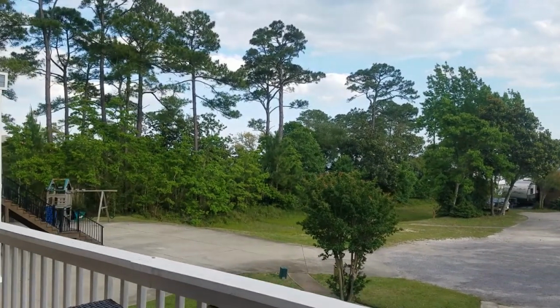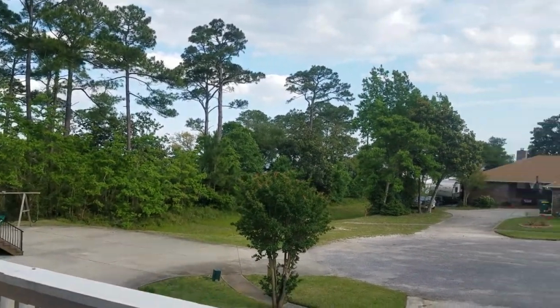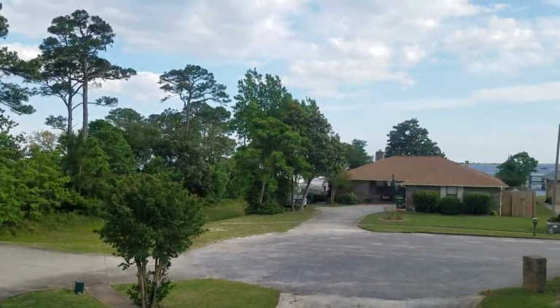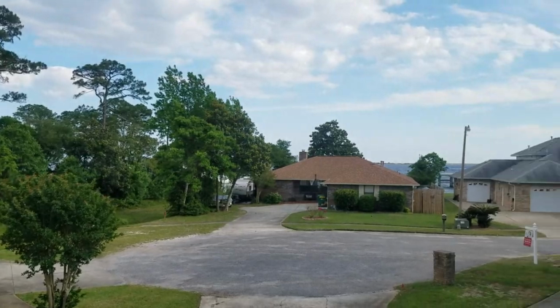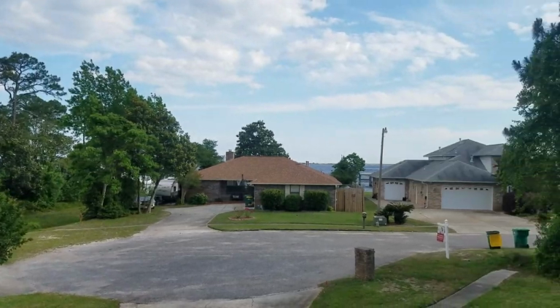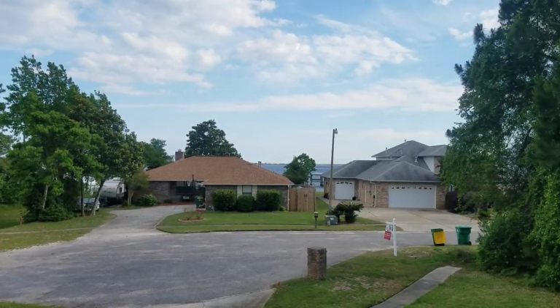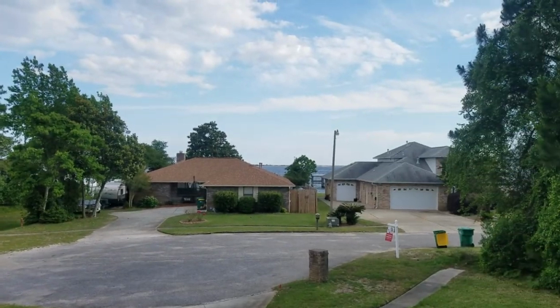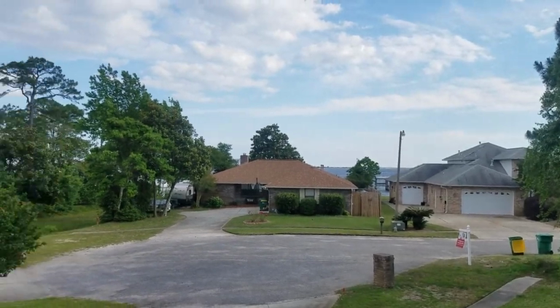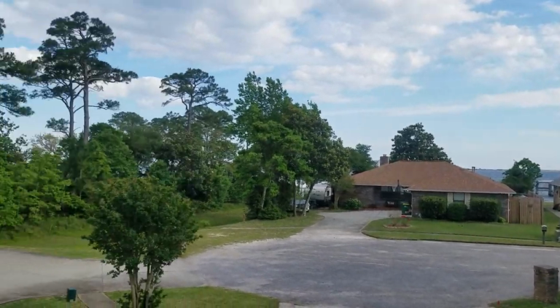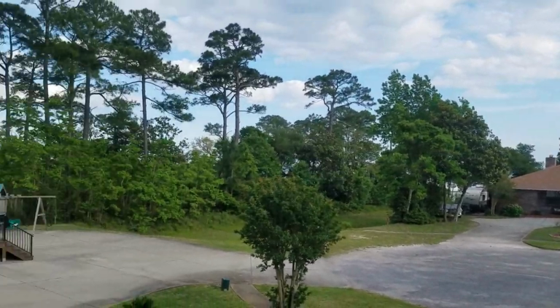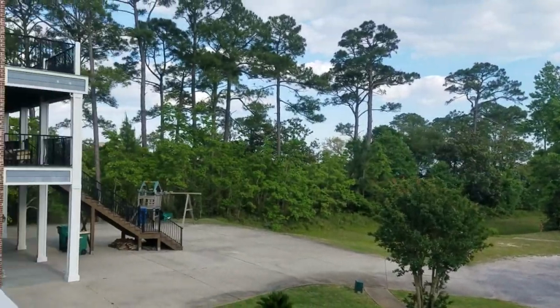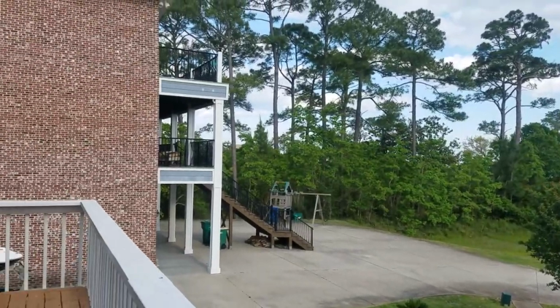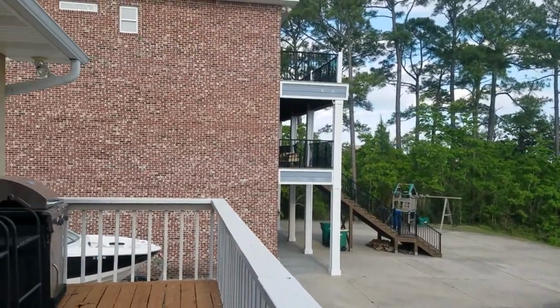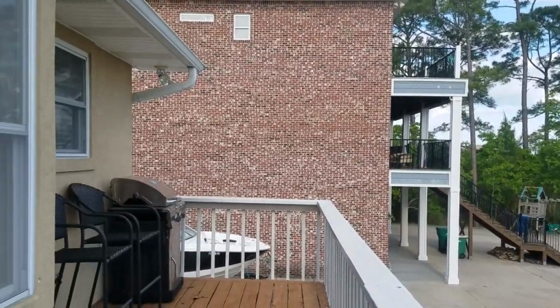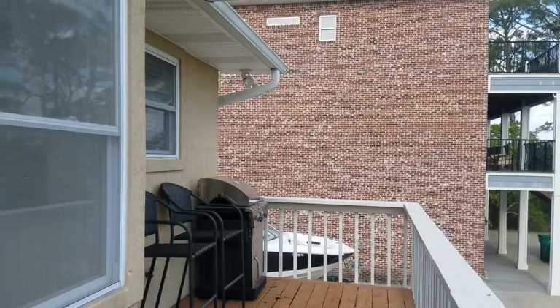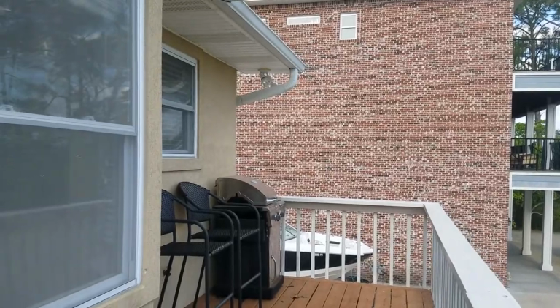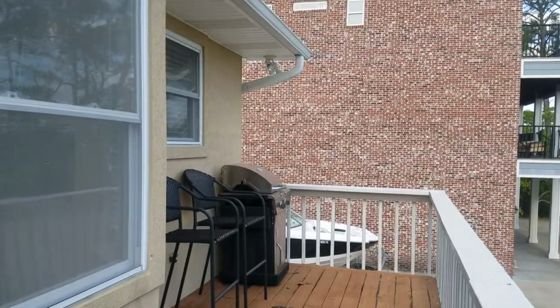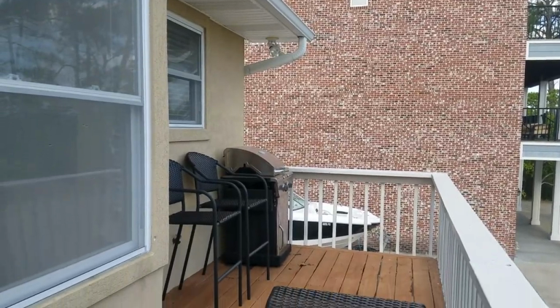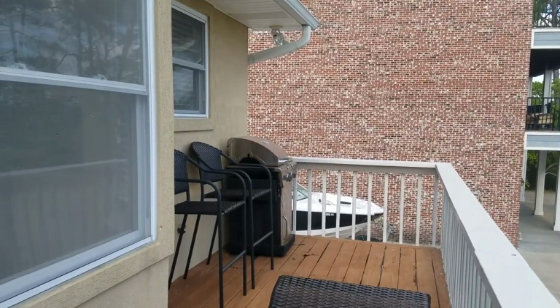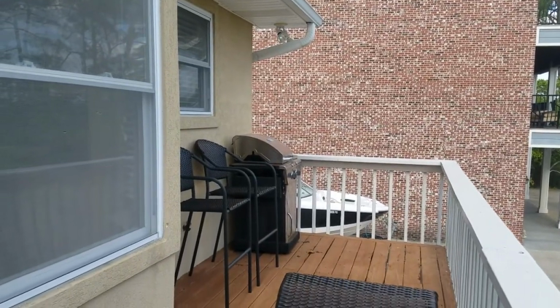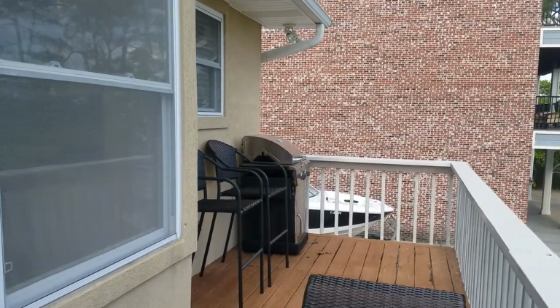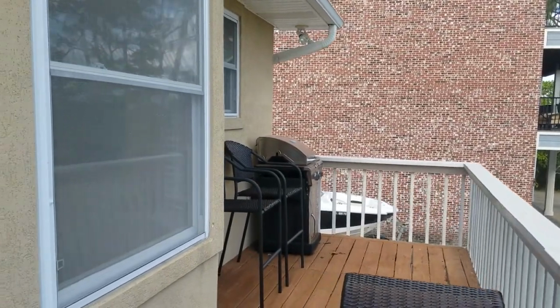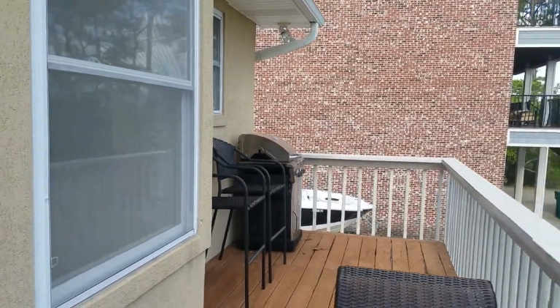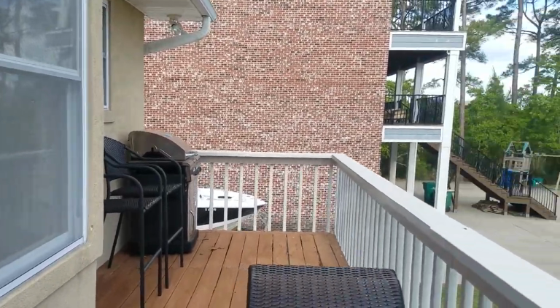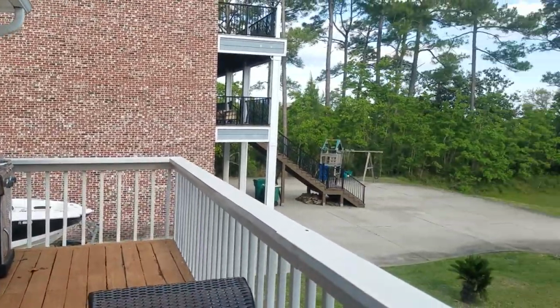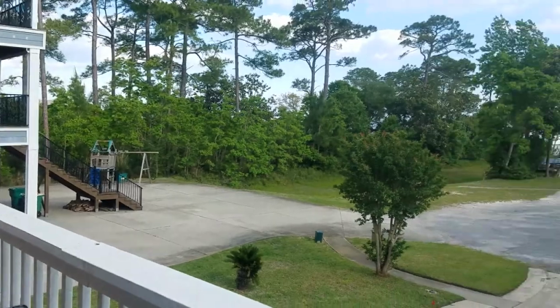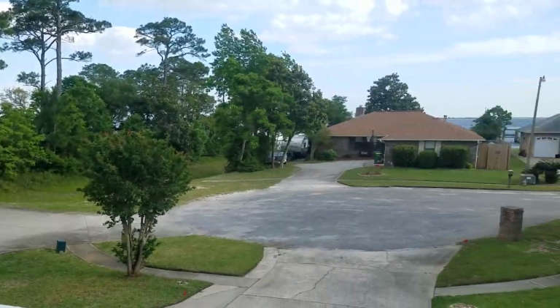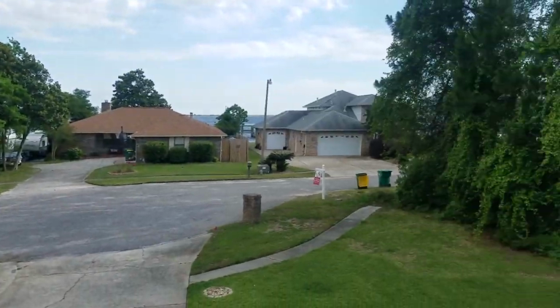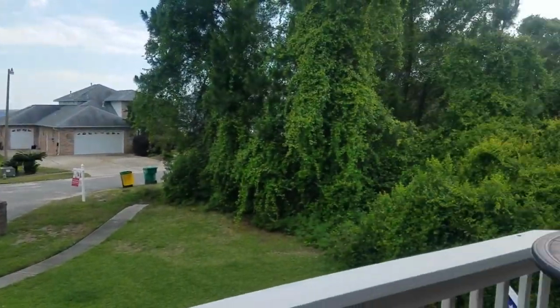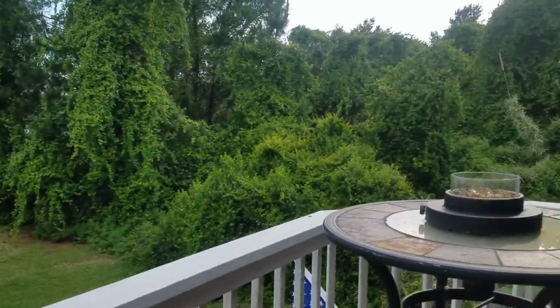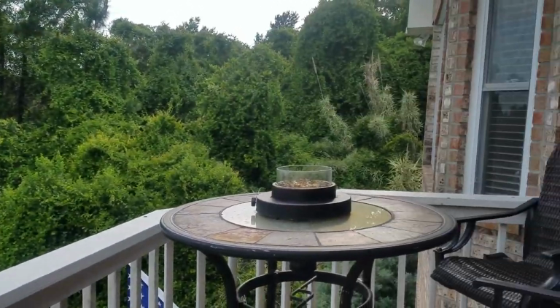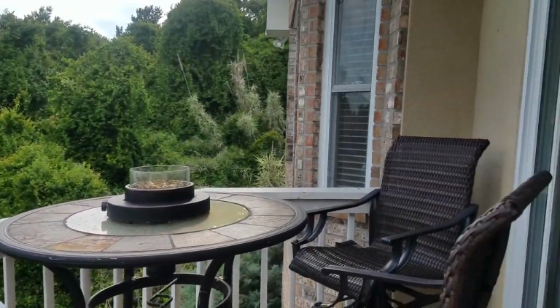I'm going to walk you out onto the patio here — awesome outdoor entertaining space with a gorgeous view of the quiet cul-de-sac. The grill over there is actually gas, so you can have an awesome gas grill out here.